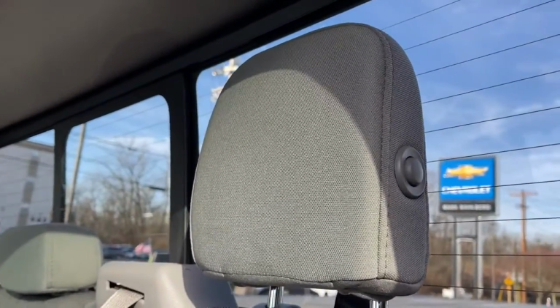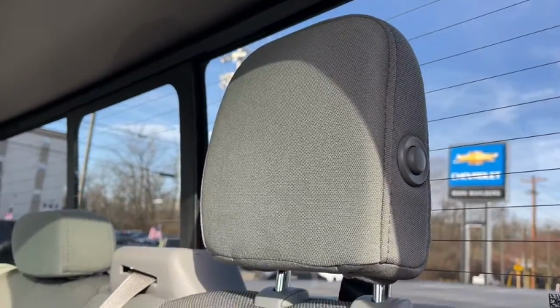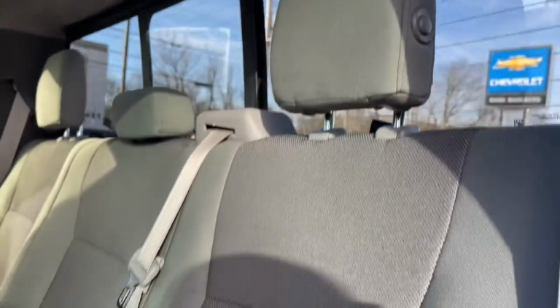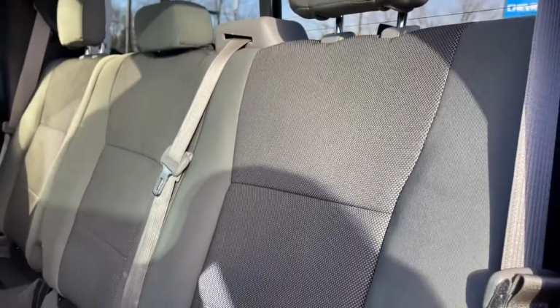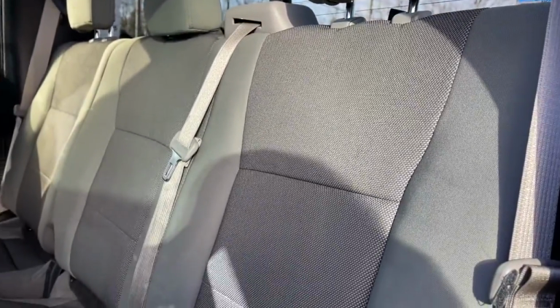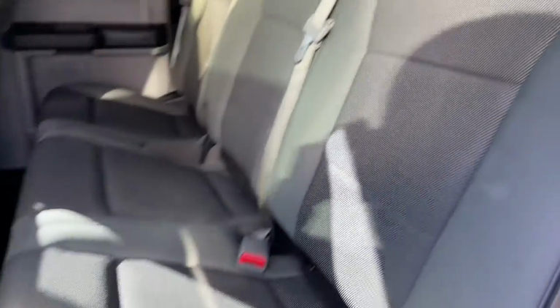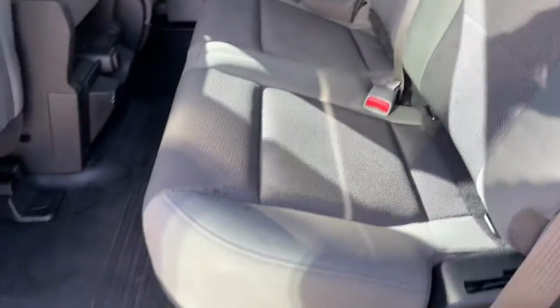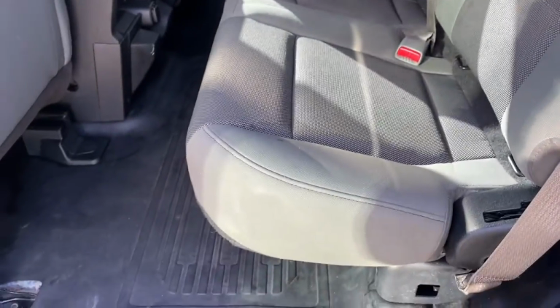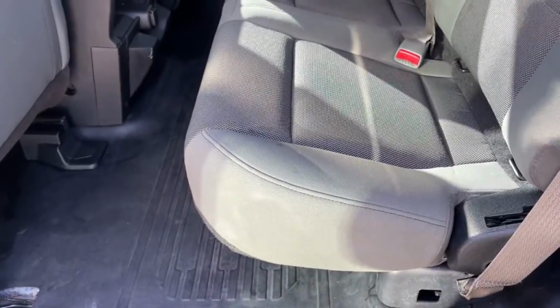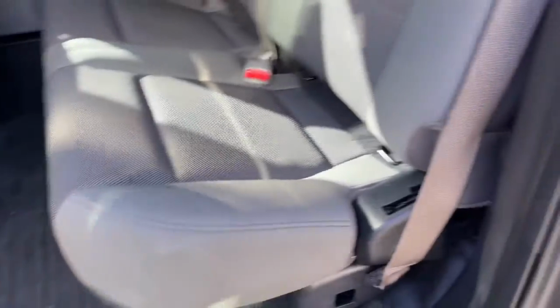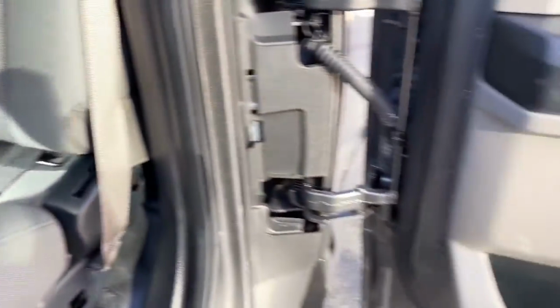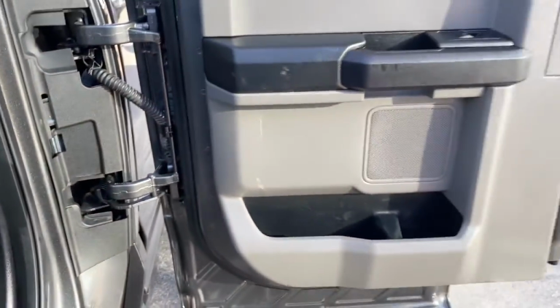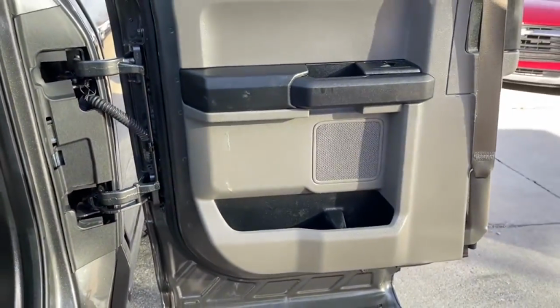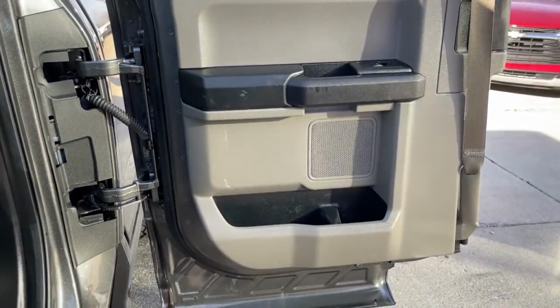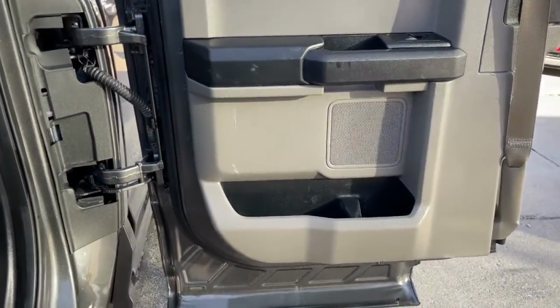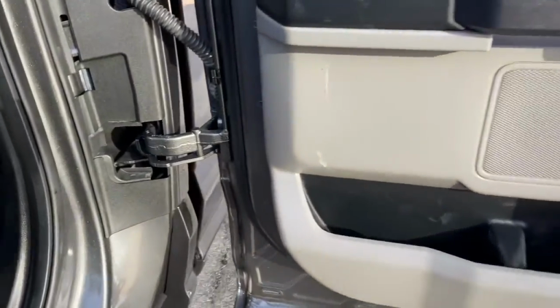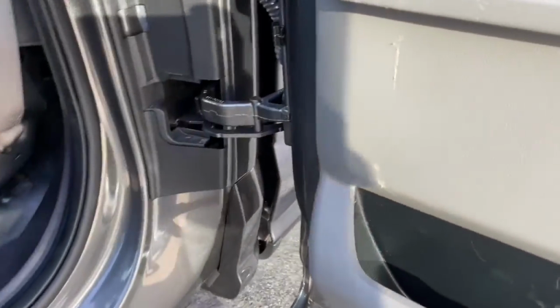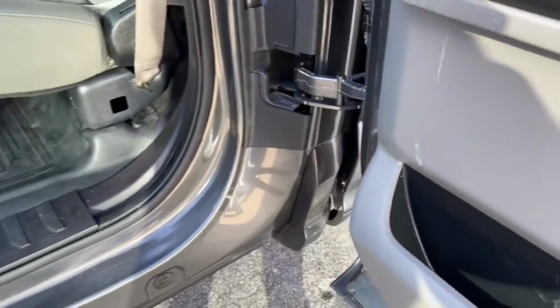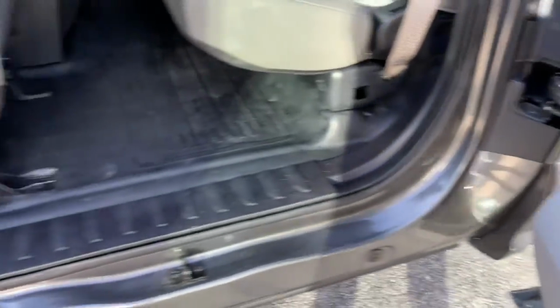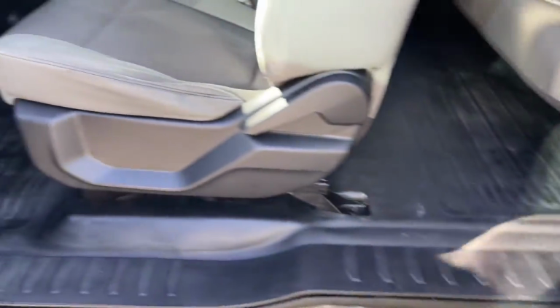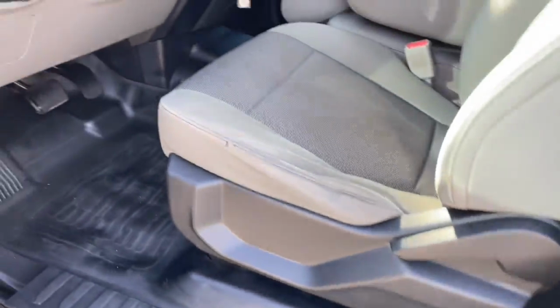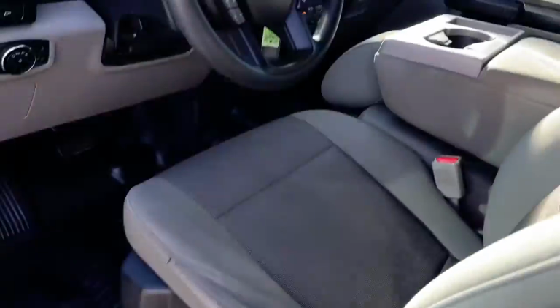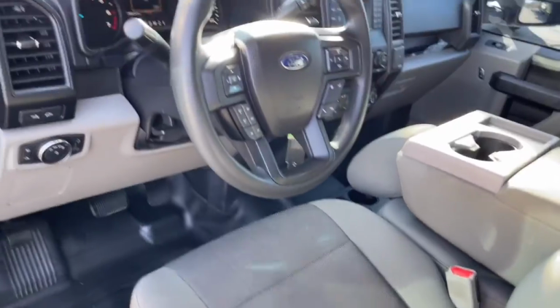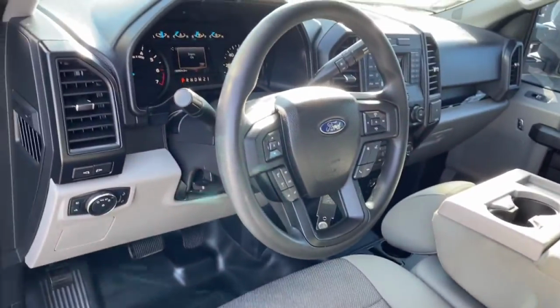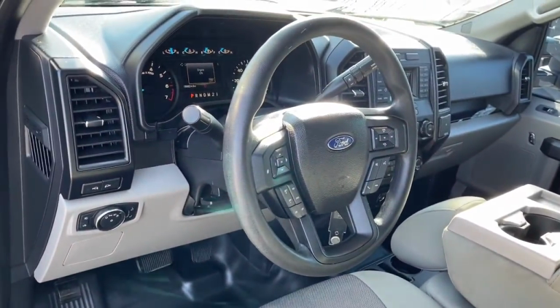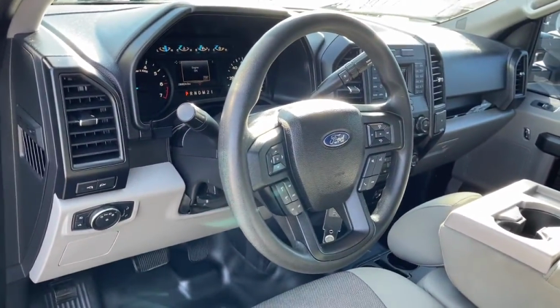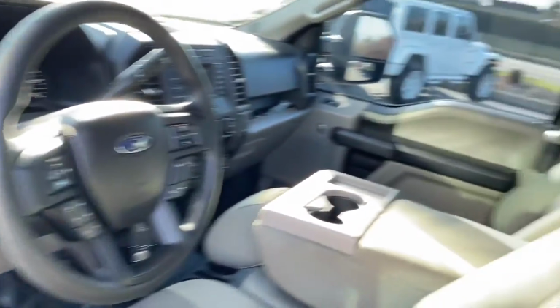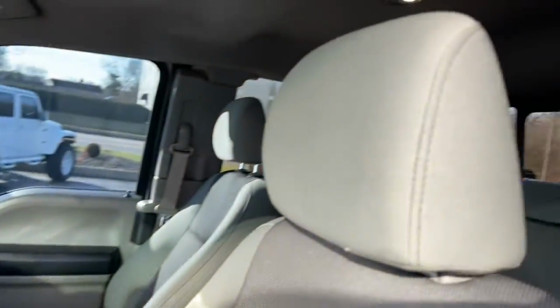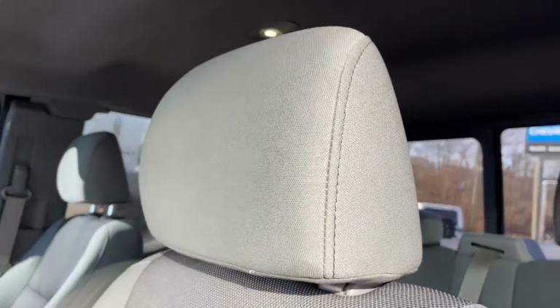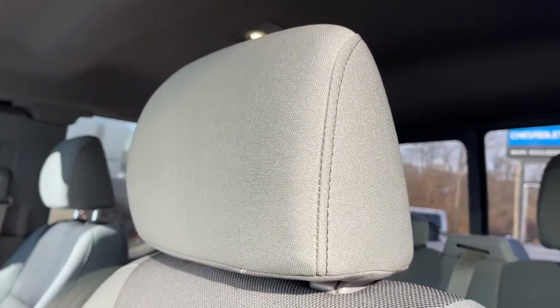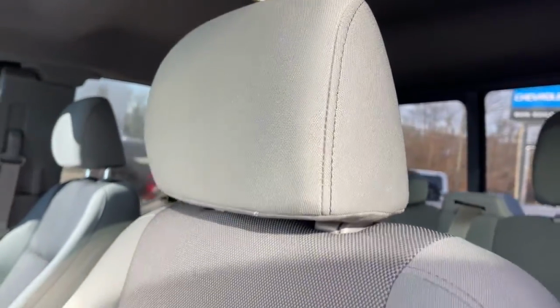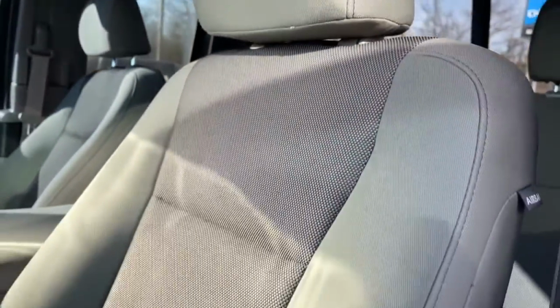Feel the satisfaction that comes from reaching a higher level of productivity in this F-150. Treat yourself to a test drive today. Our friendly staff will give you an outstanding customer experience. Thank you for your time.